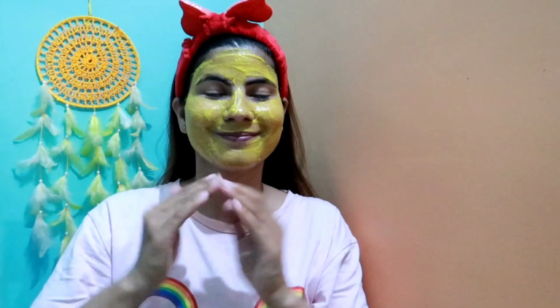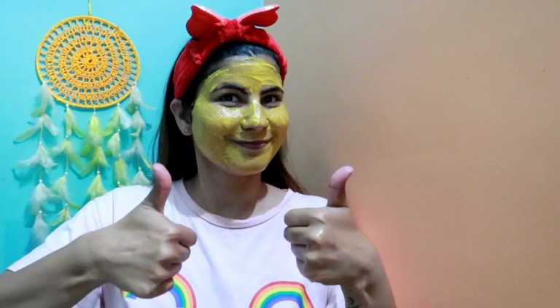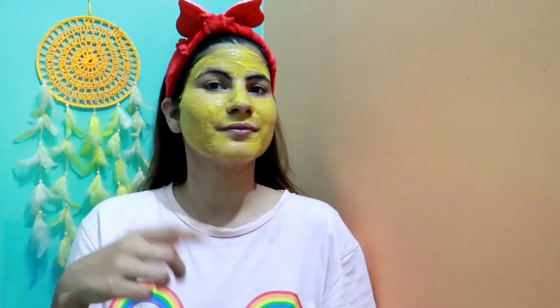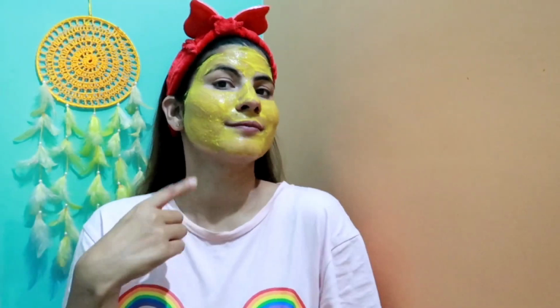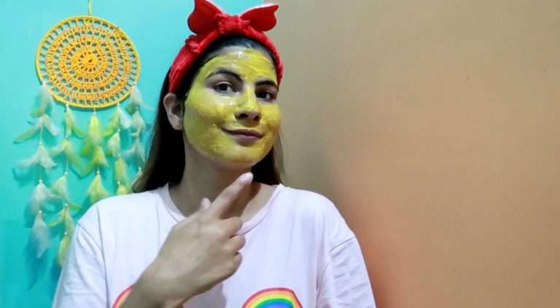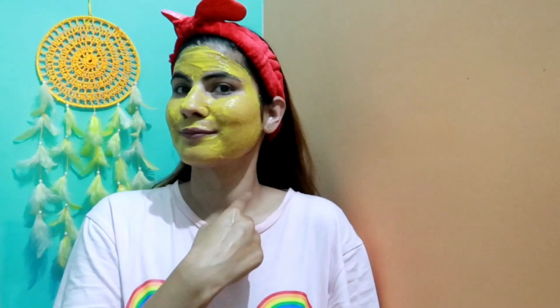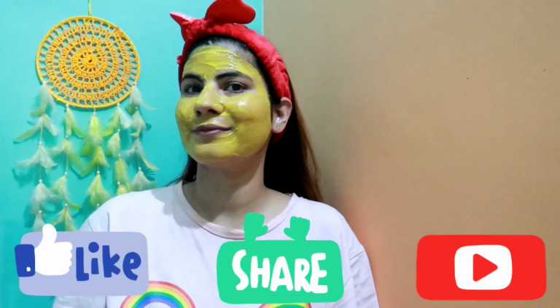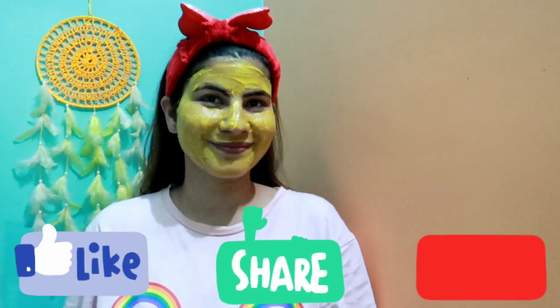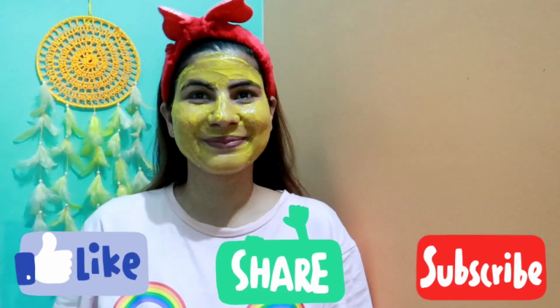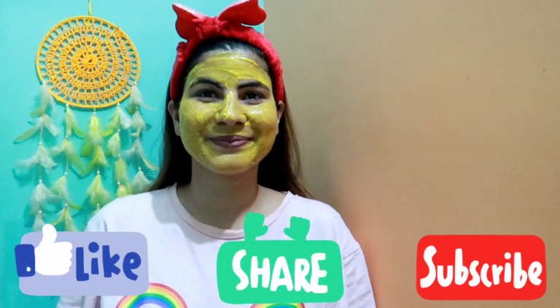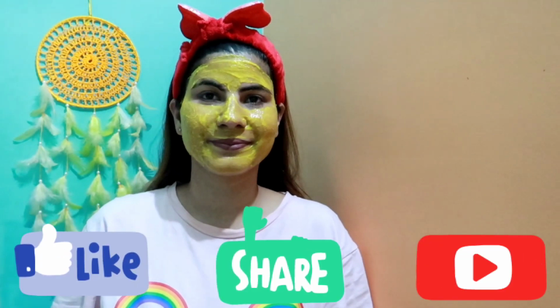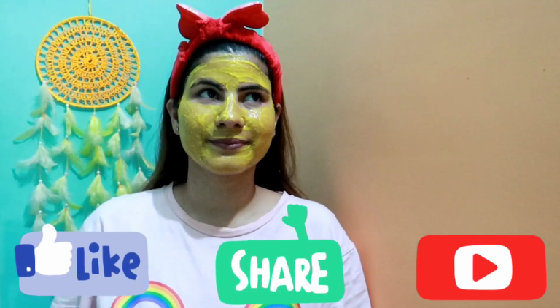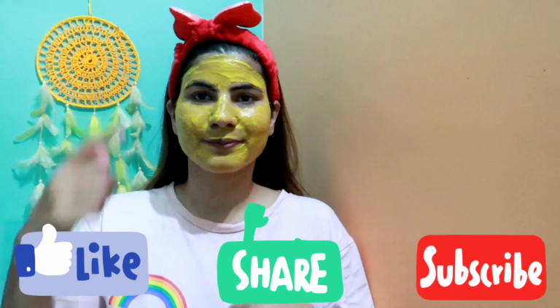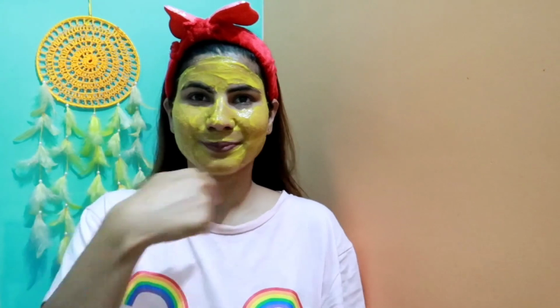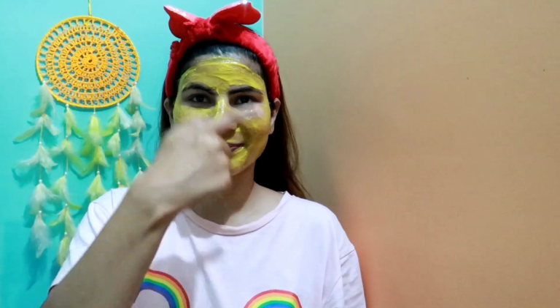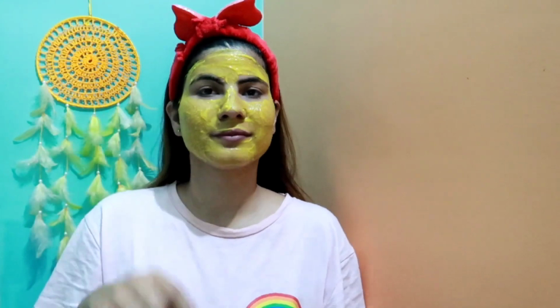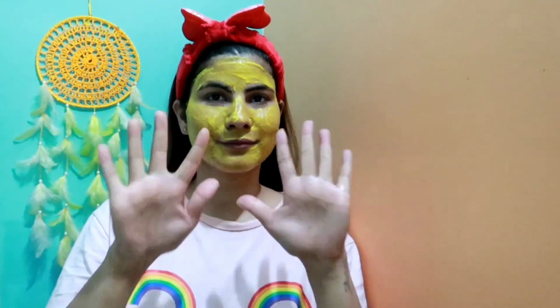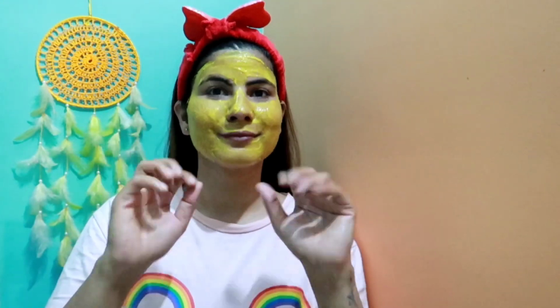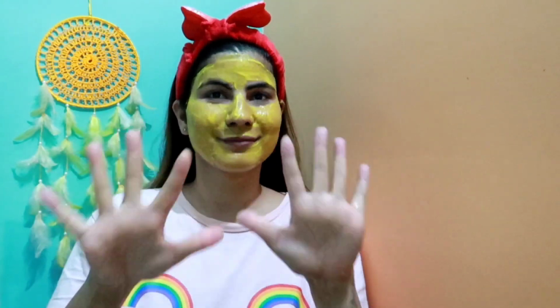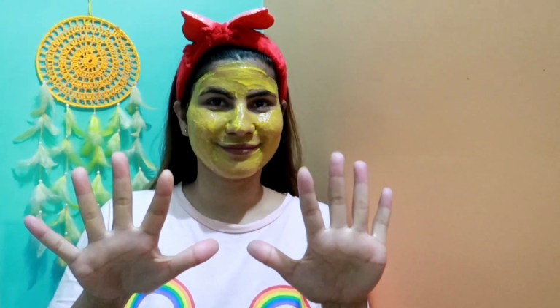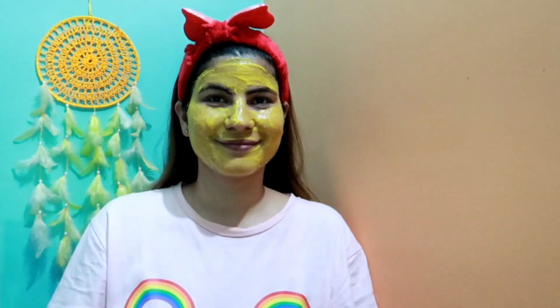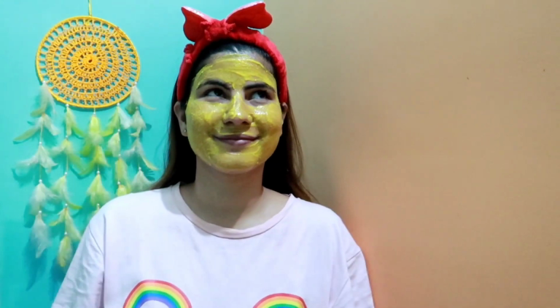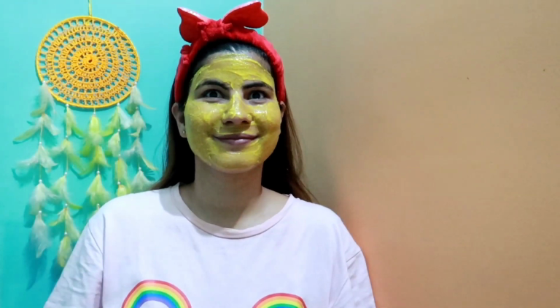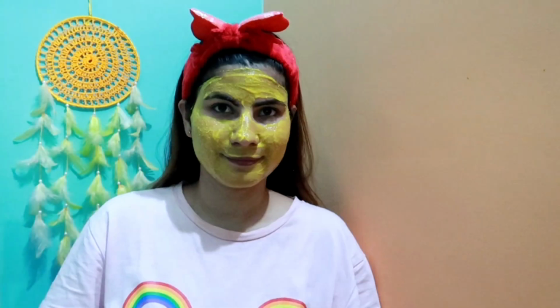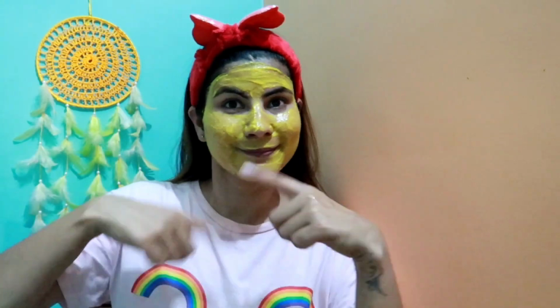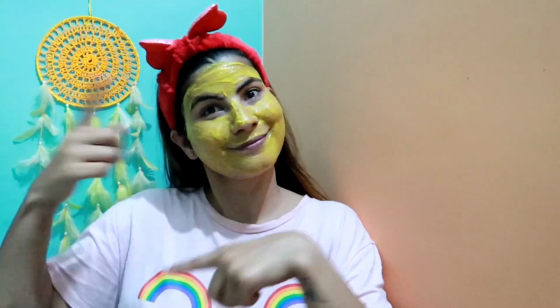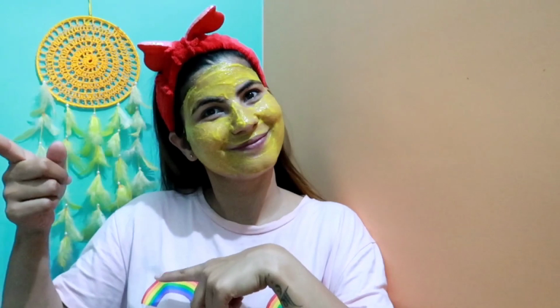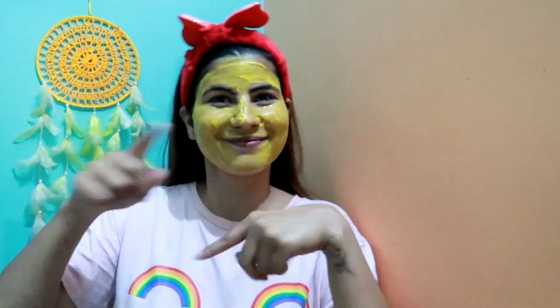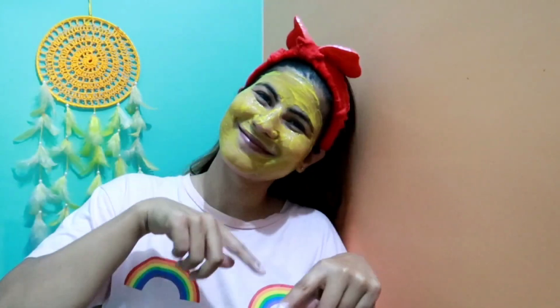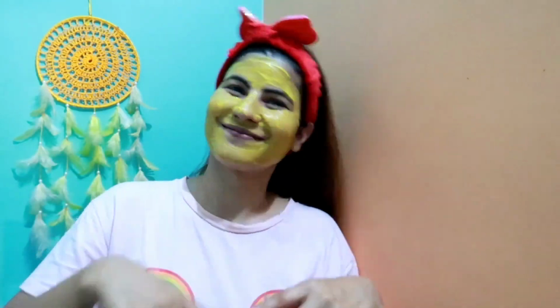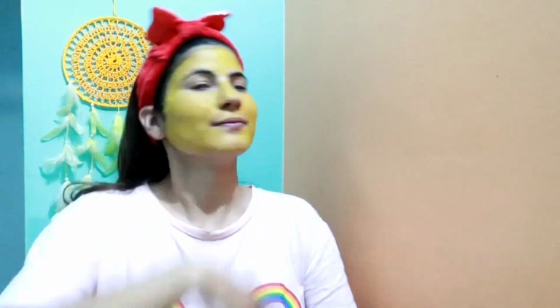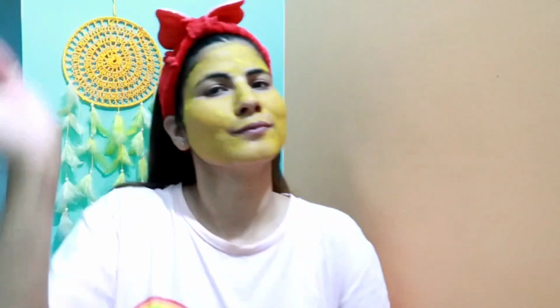You will put it on your face in a good layer, and also on the neck. You have to keep this face pack on for 20 minutes, and then I will come back.